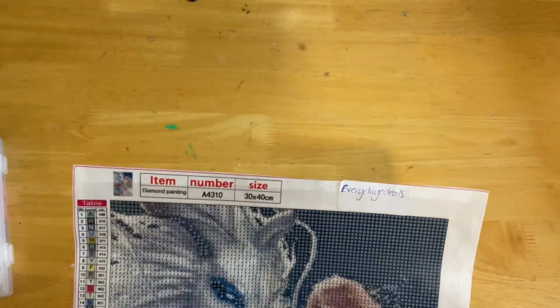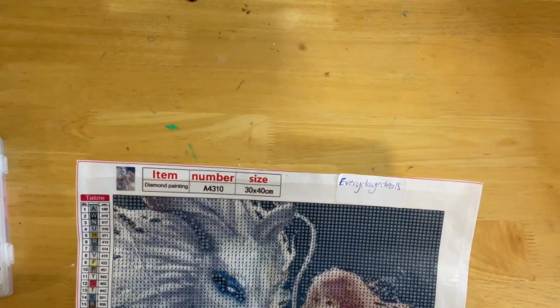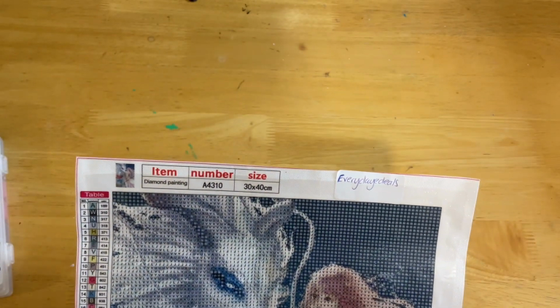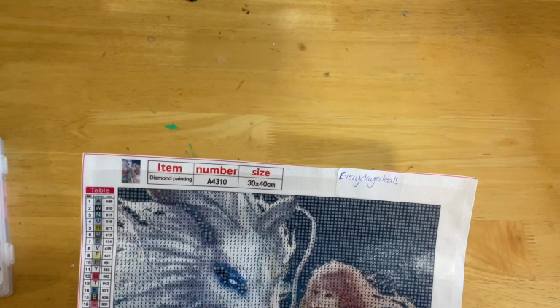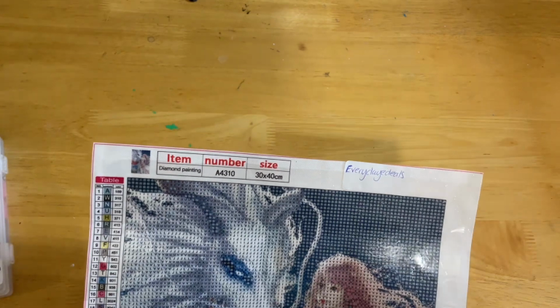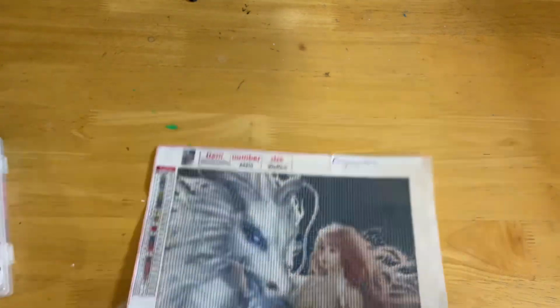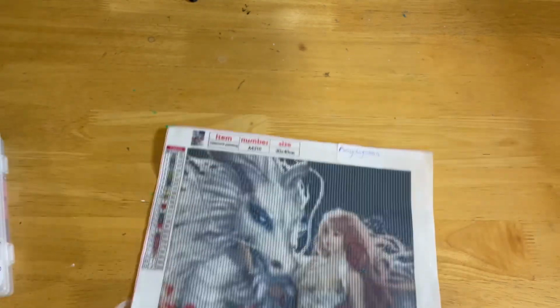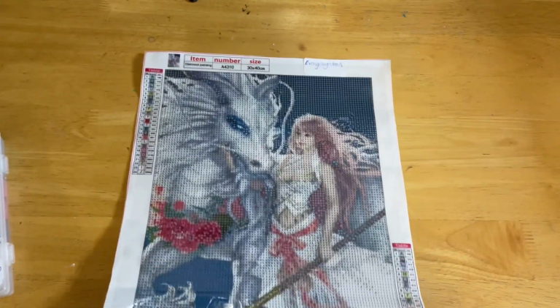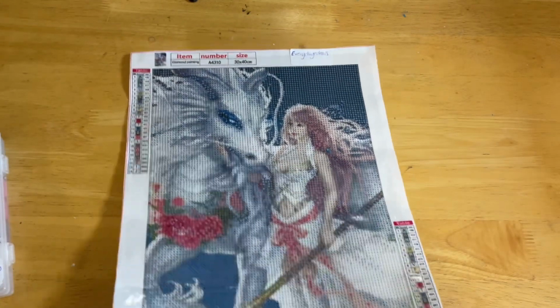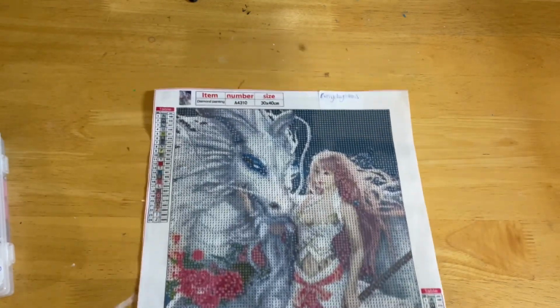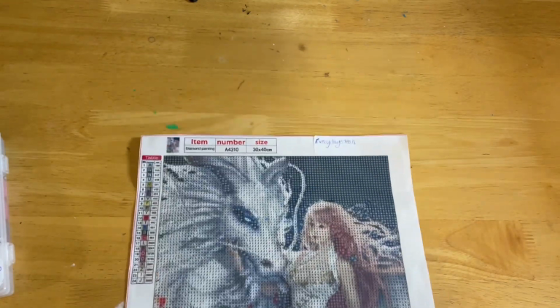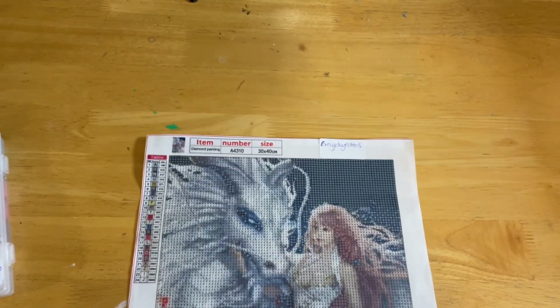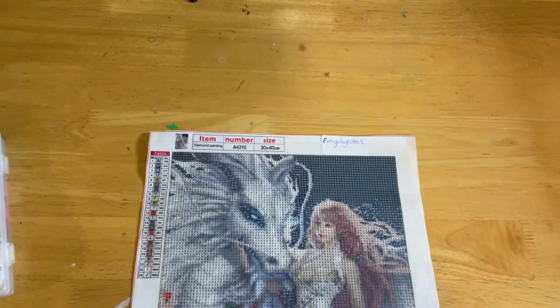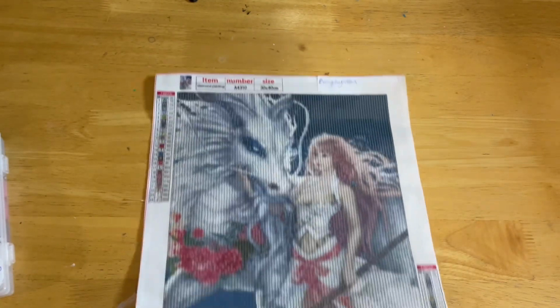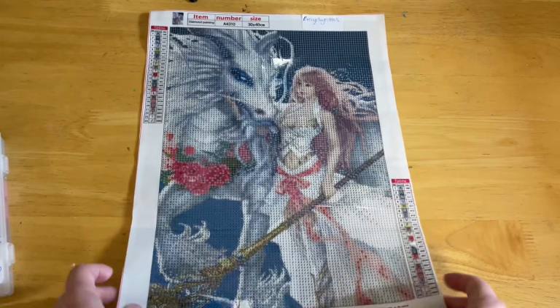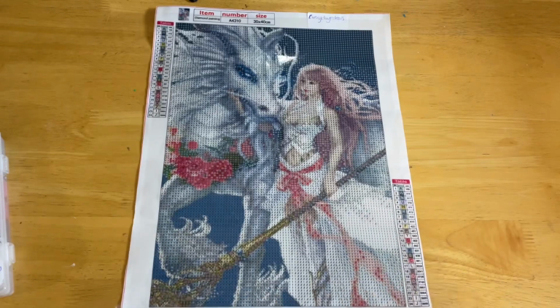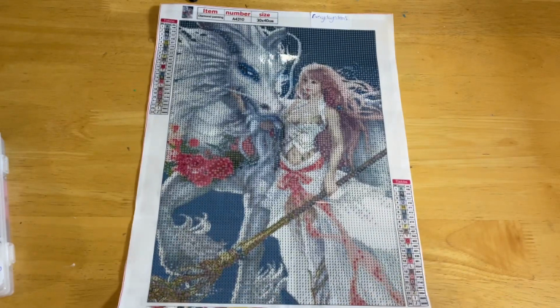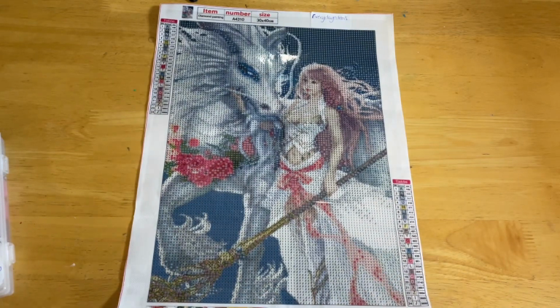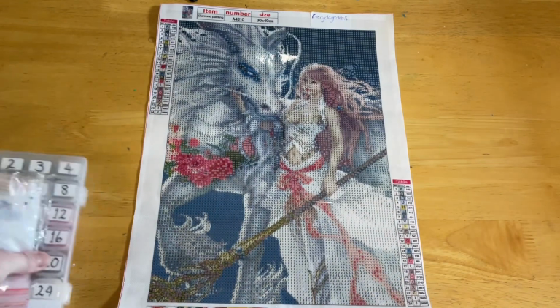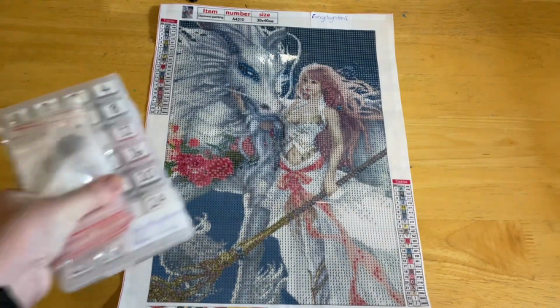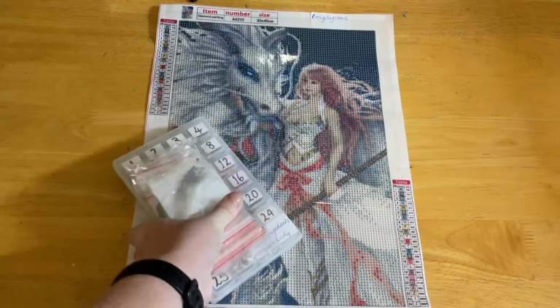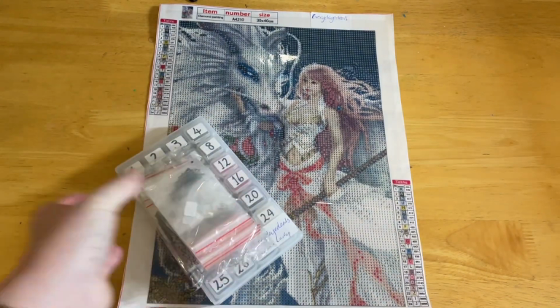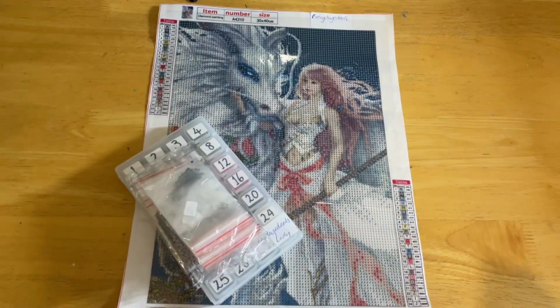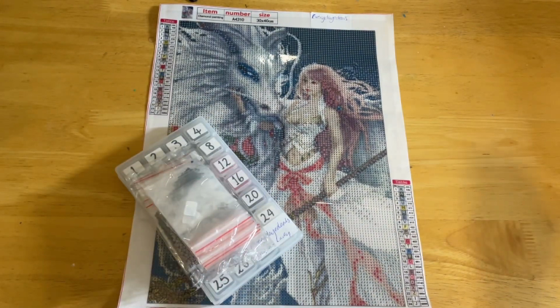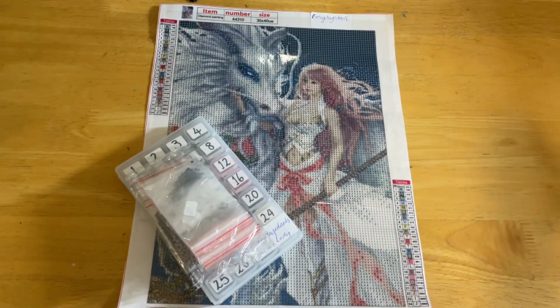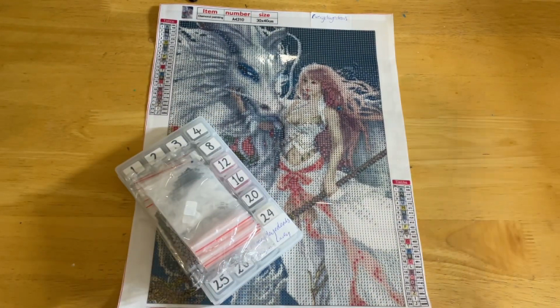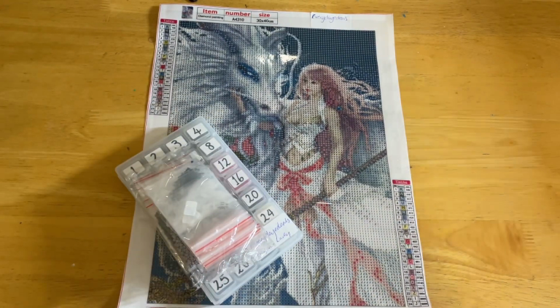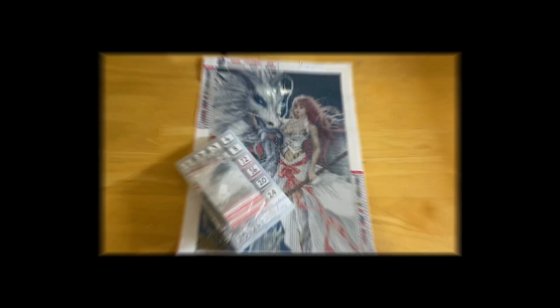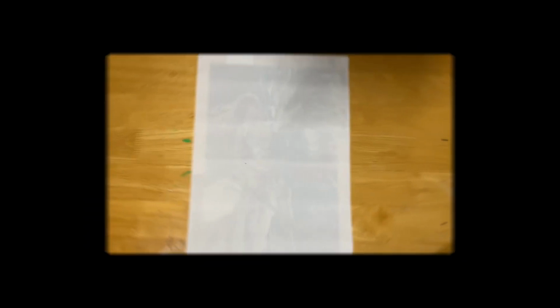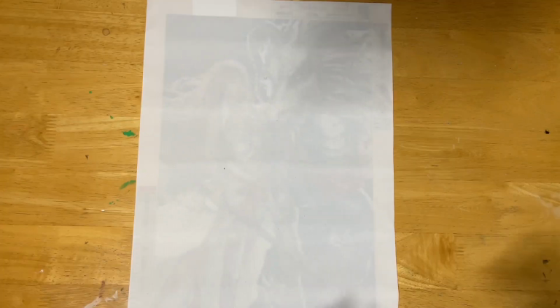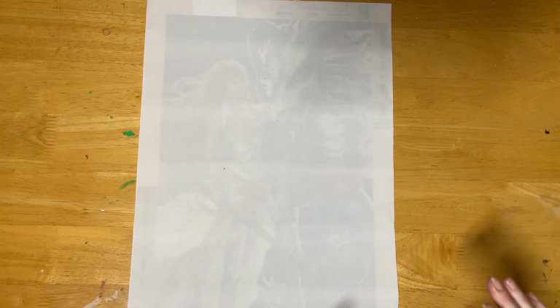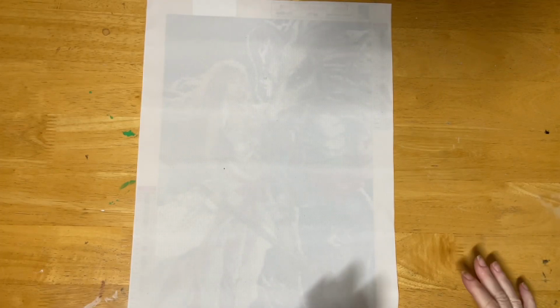Okay, let's get started on this one. I'll most likely start top left. Let's finish this off and I'll let you know how it all works out in the end.